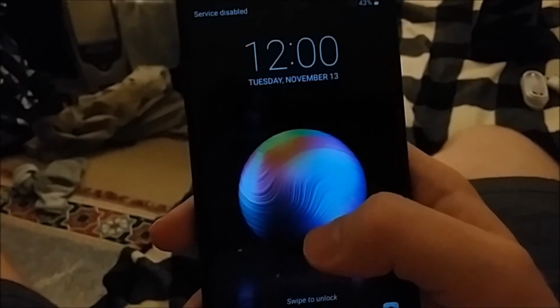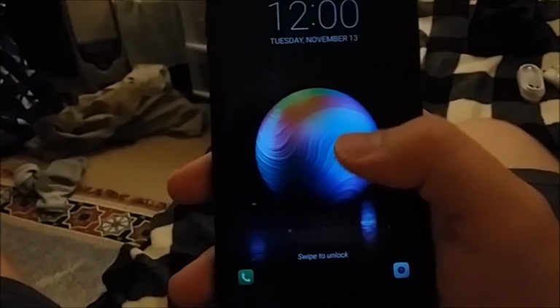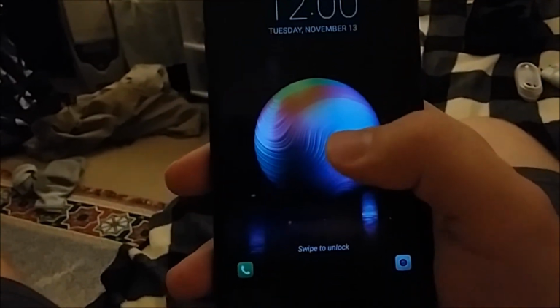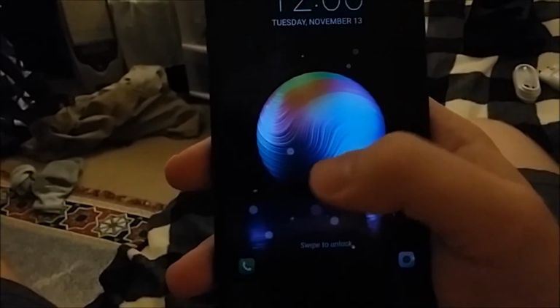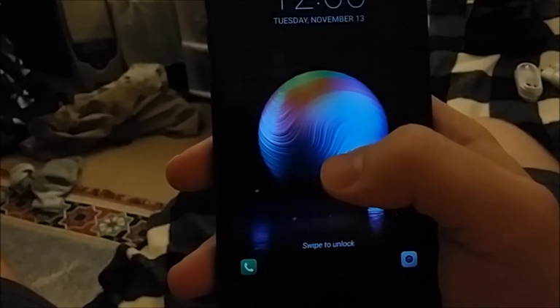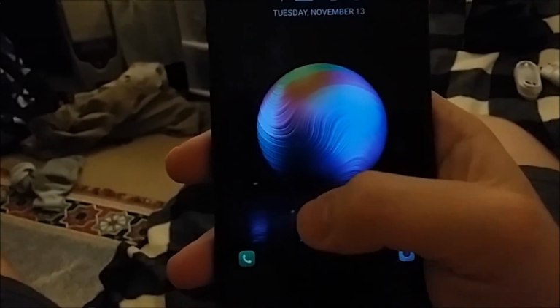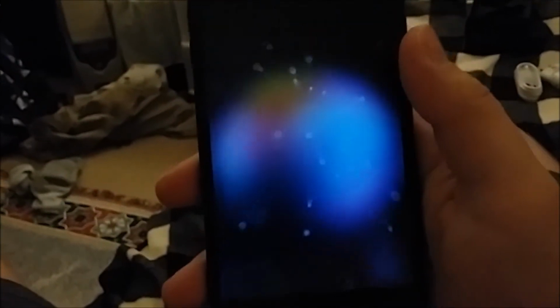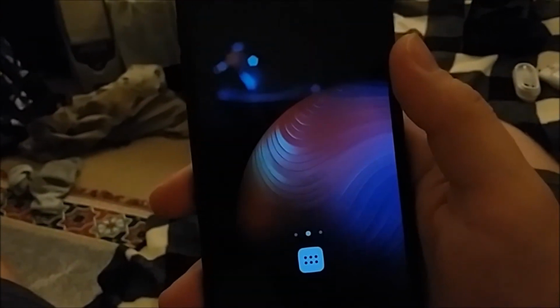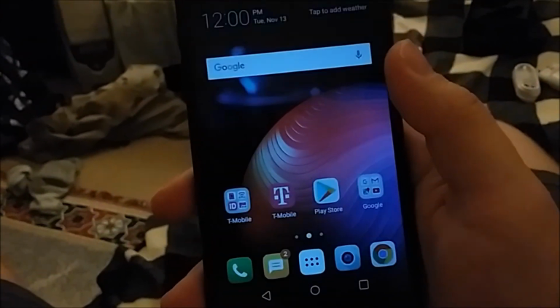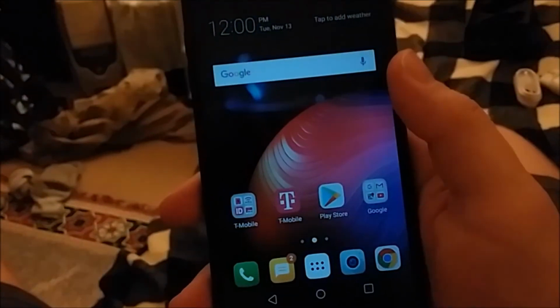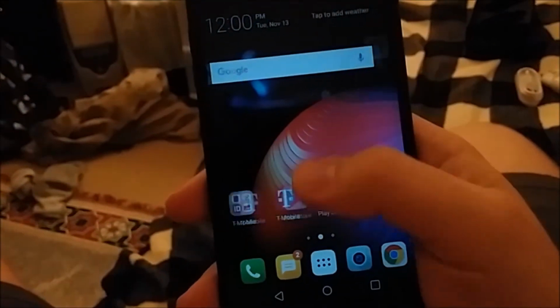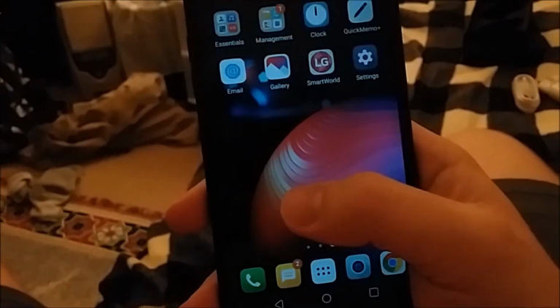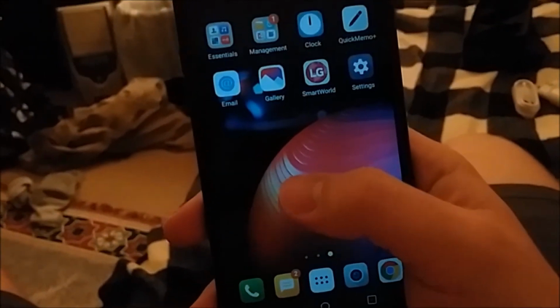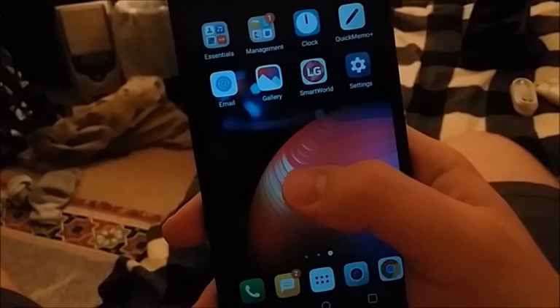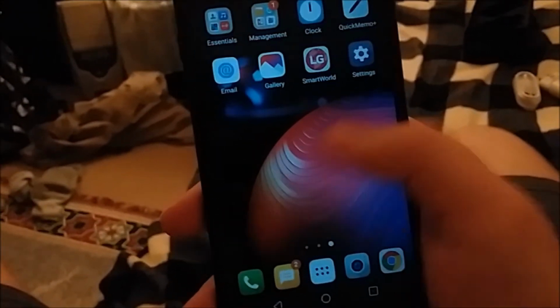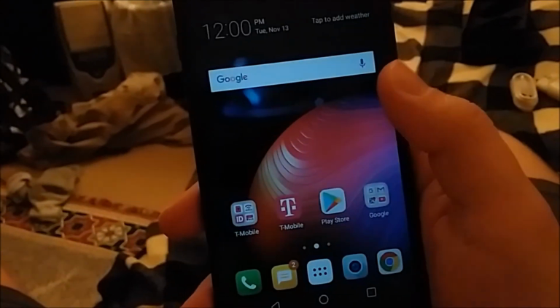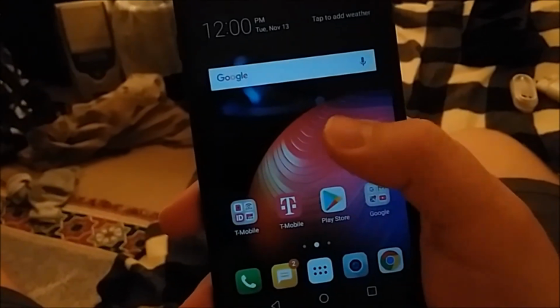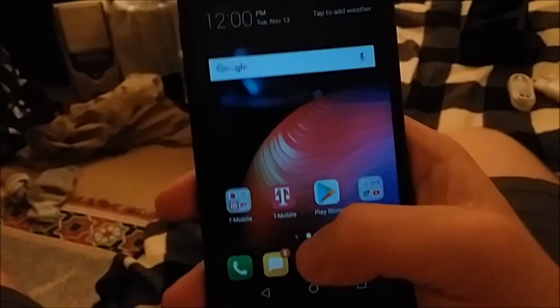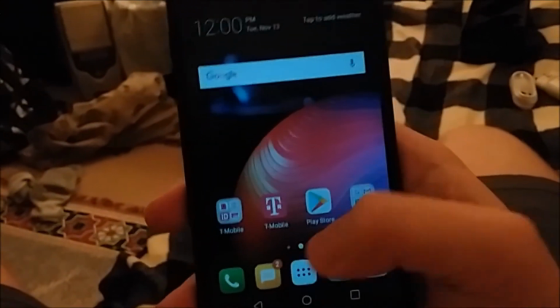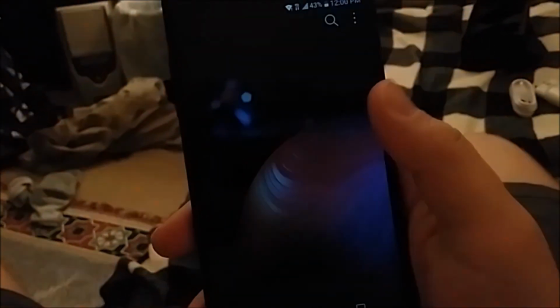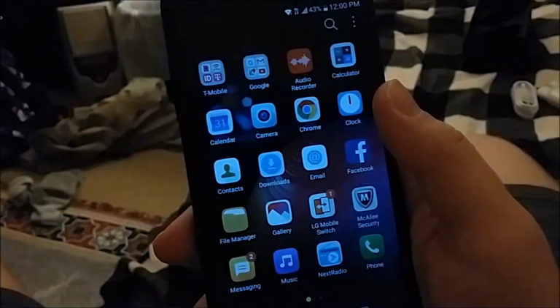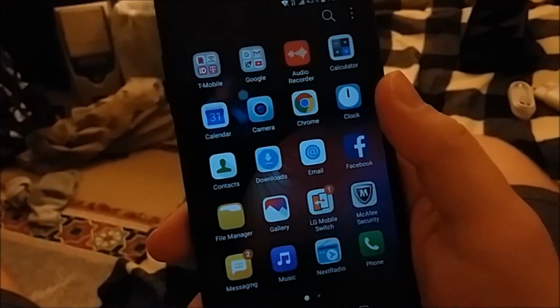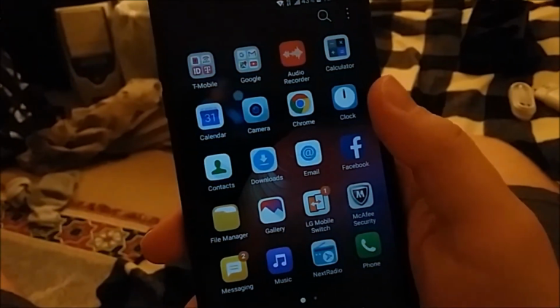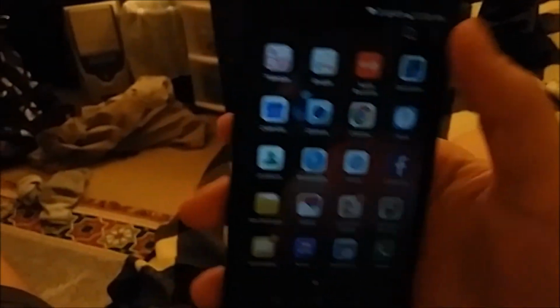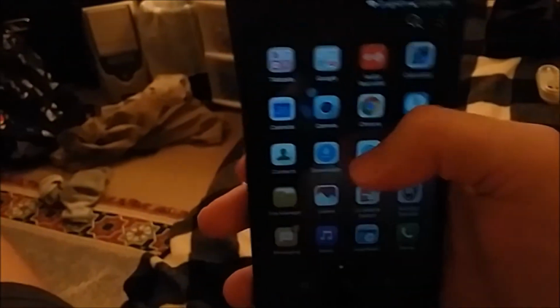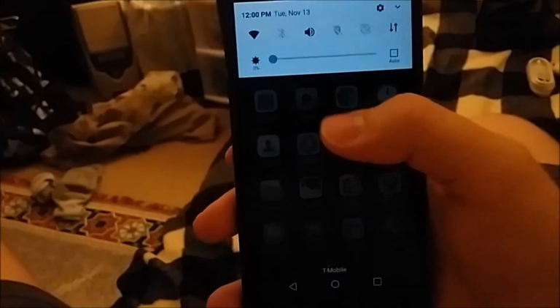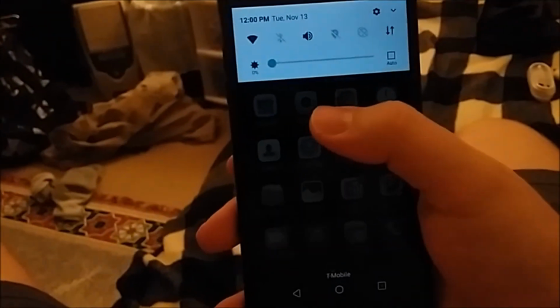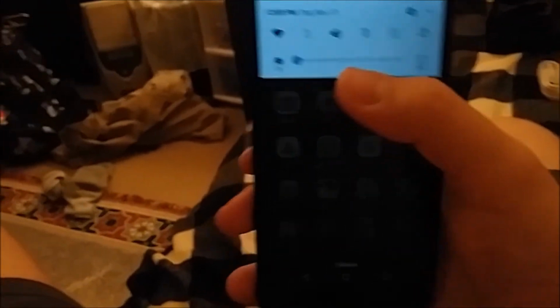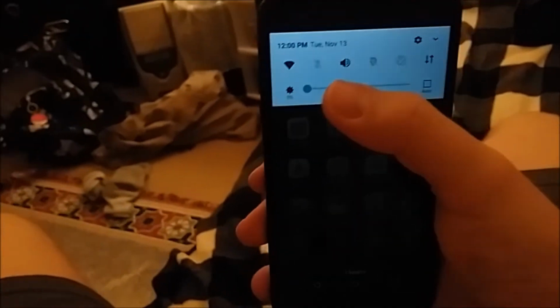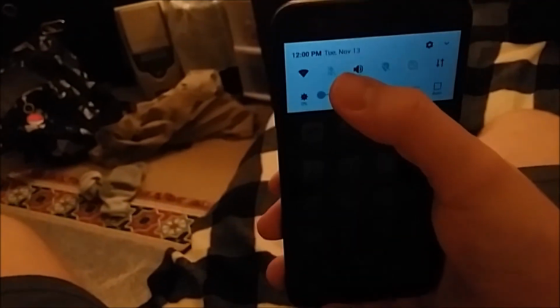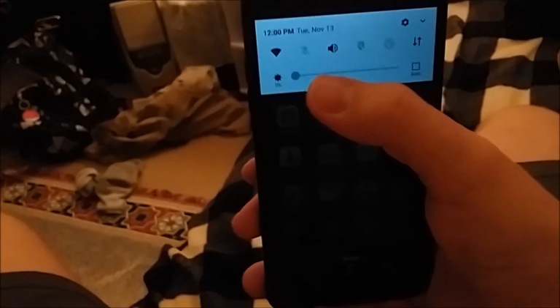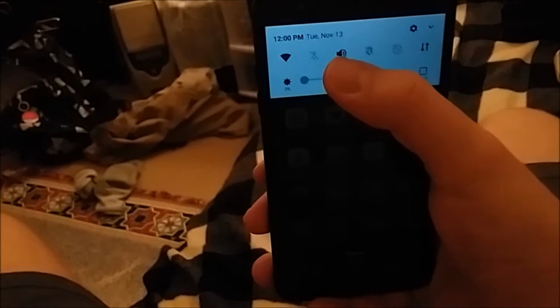This is what it looks like, guys. You have all your apps and all the fun stuff. And also some bloatware I probably won't be using.